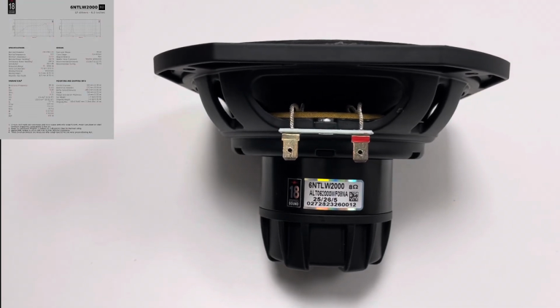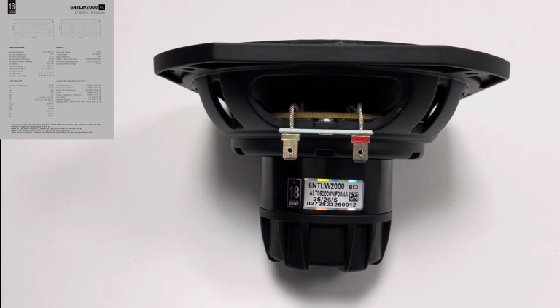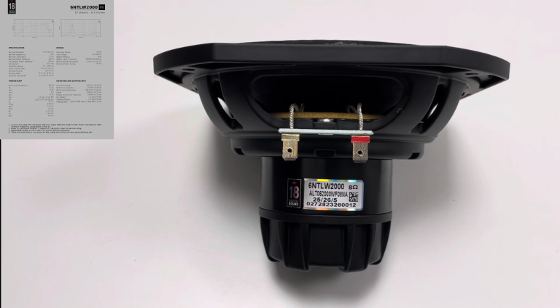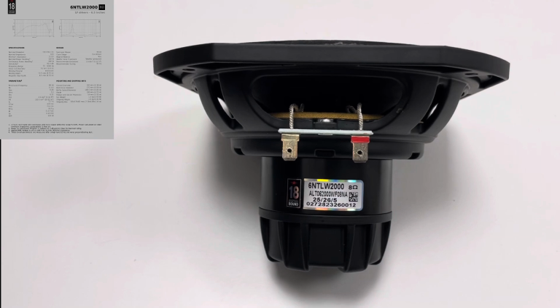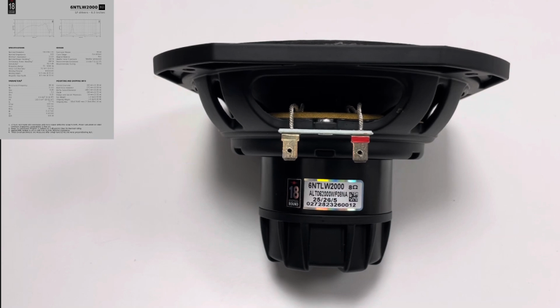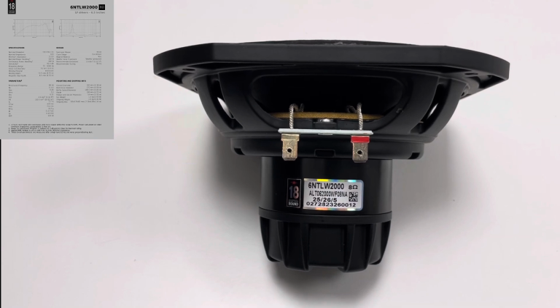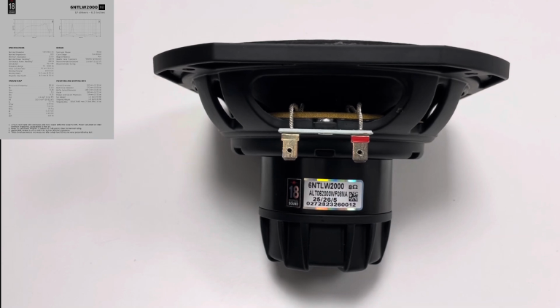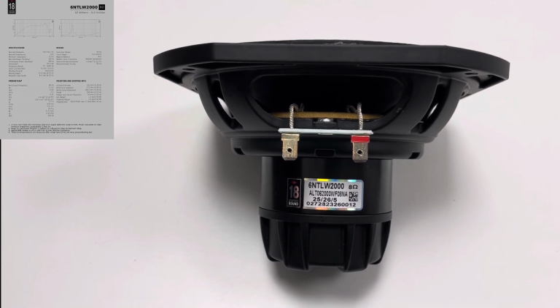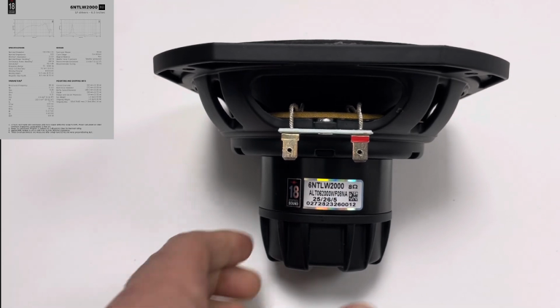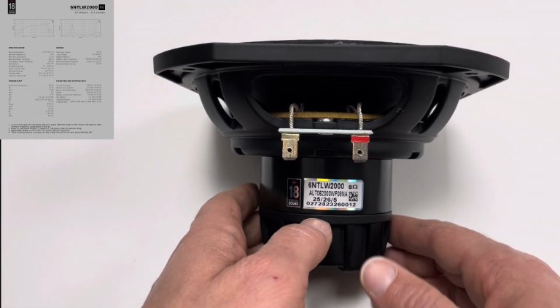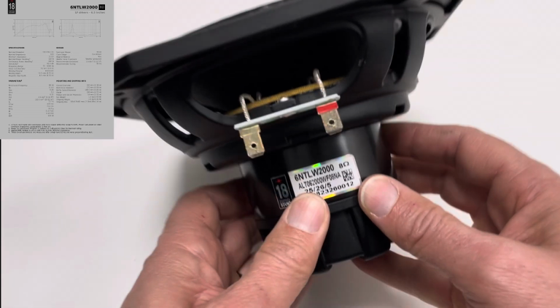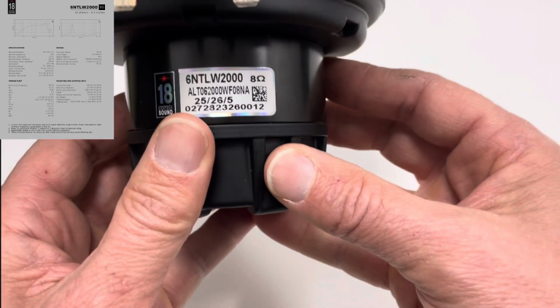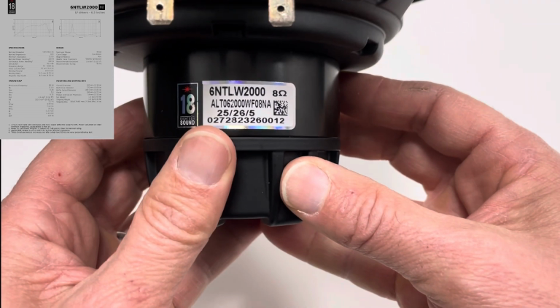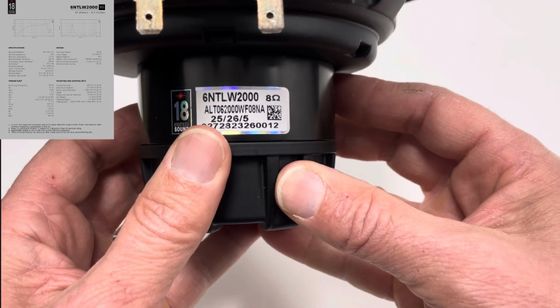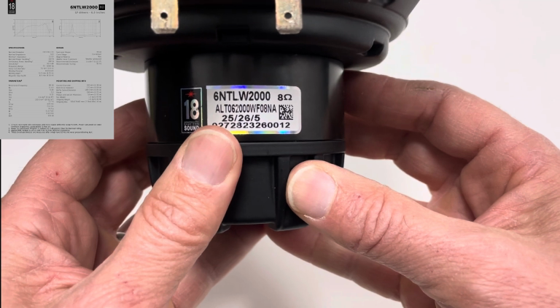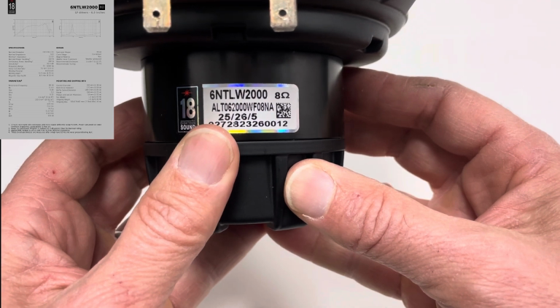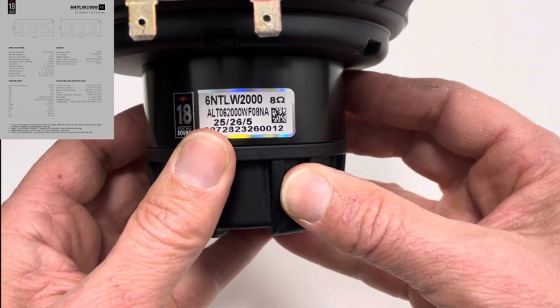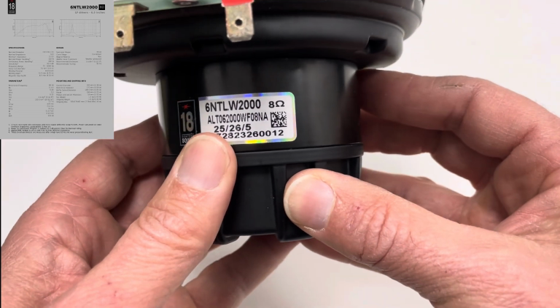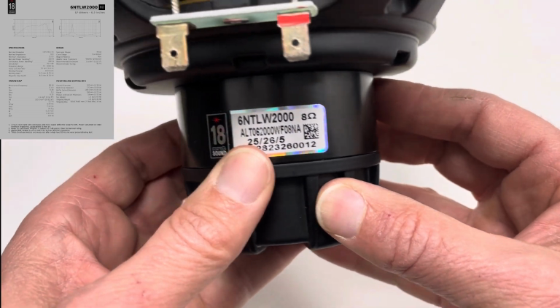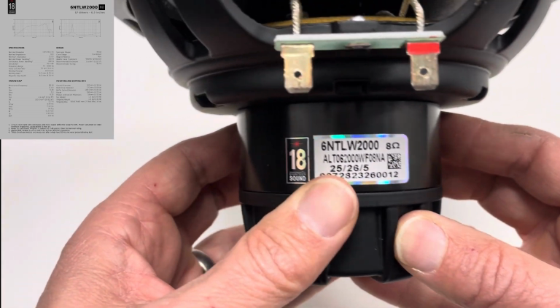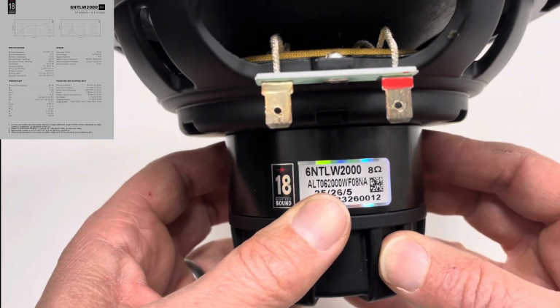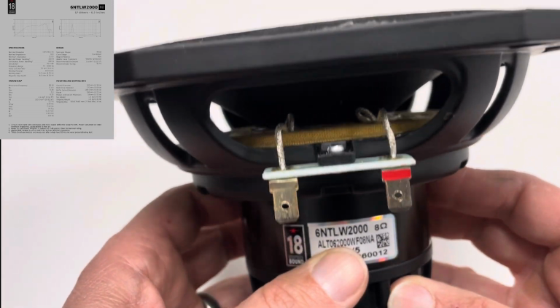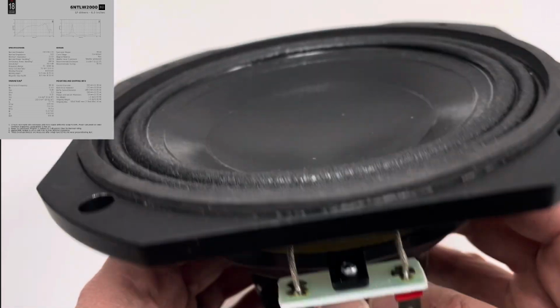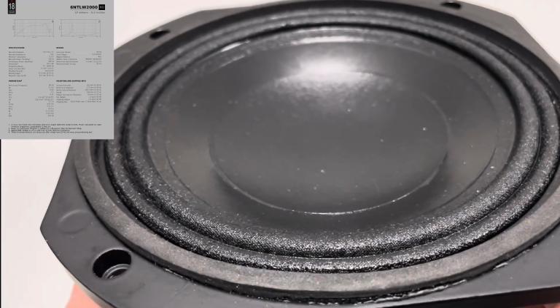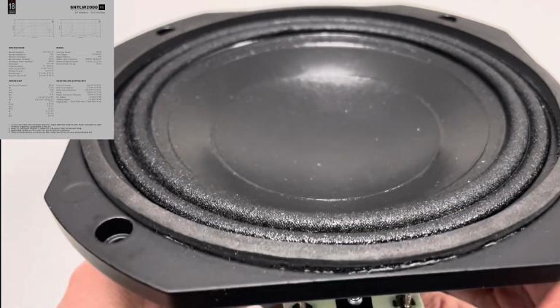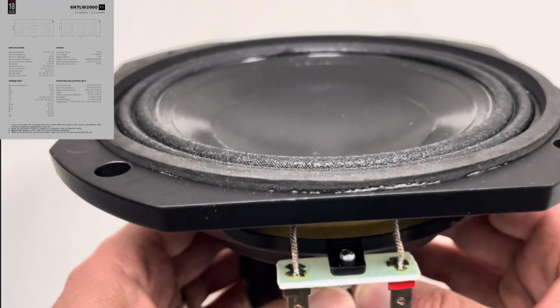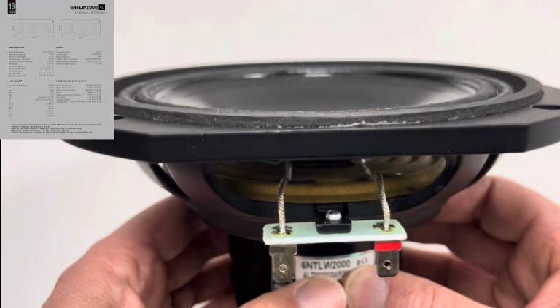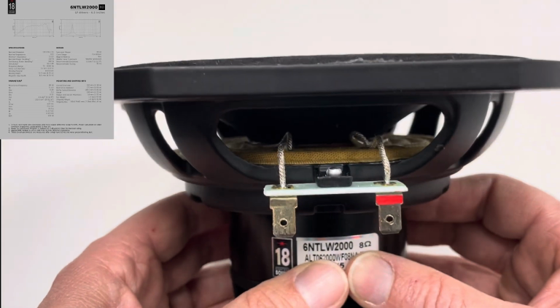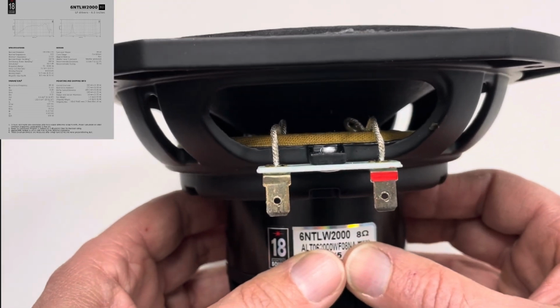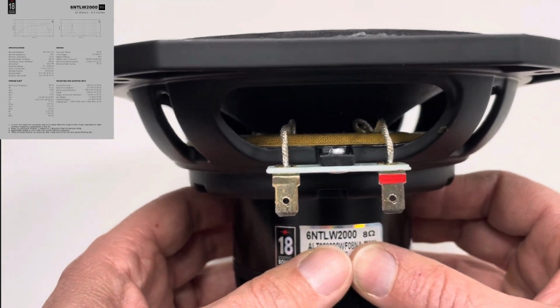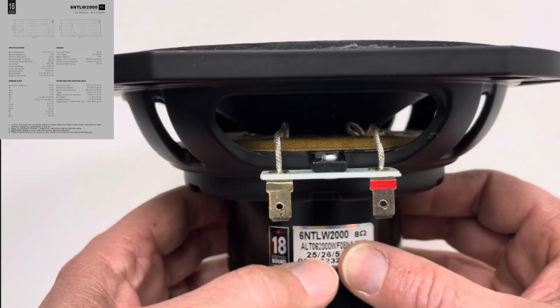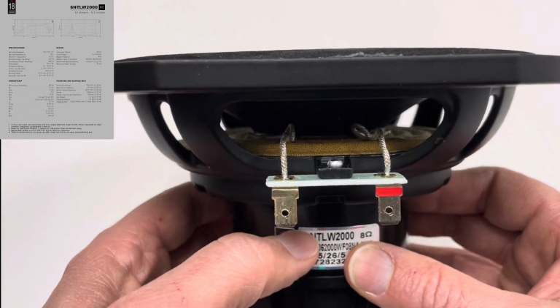Hi, welcome to Lean Audio. I'm Nigel and this is a close look at an 18 Sound 6NNTLW2000. These are a 6-inch driver from 18 Sound that use the Tetra-Coil technology.